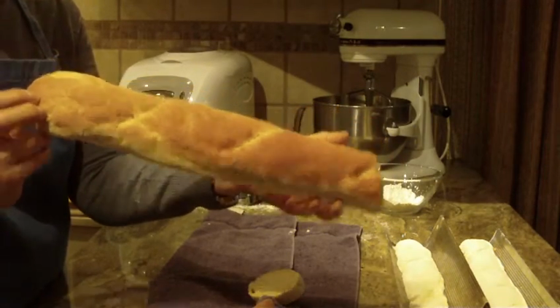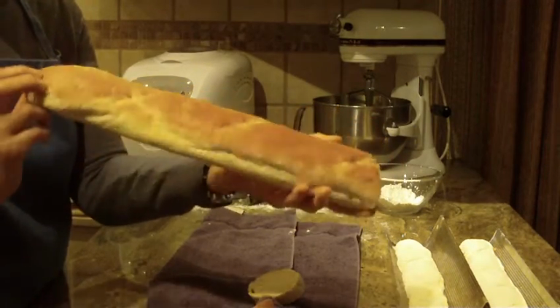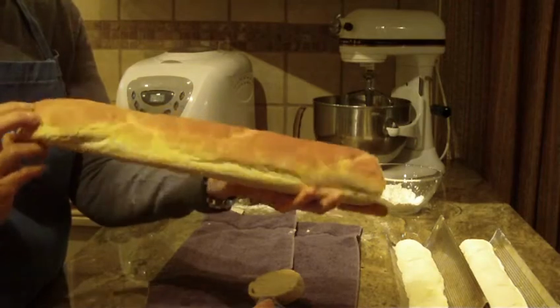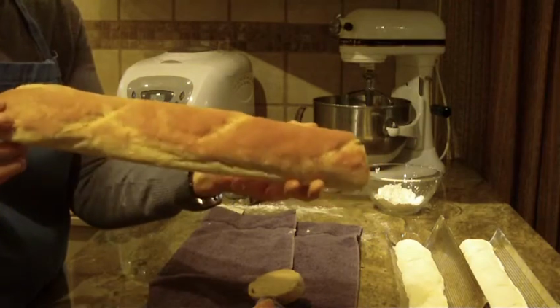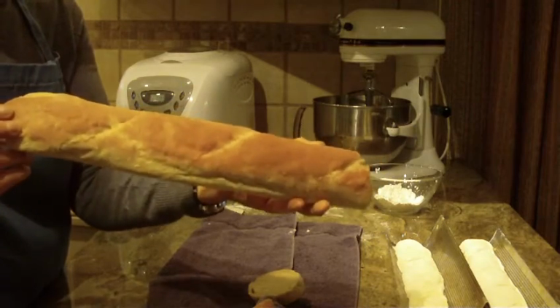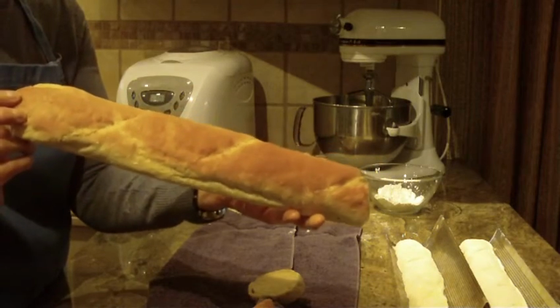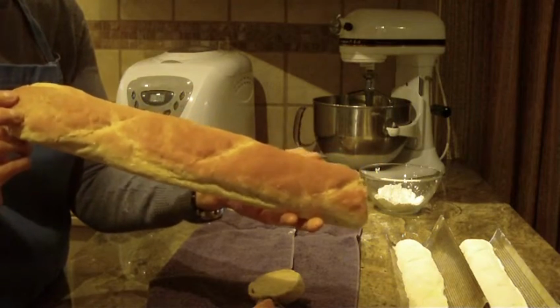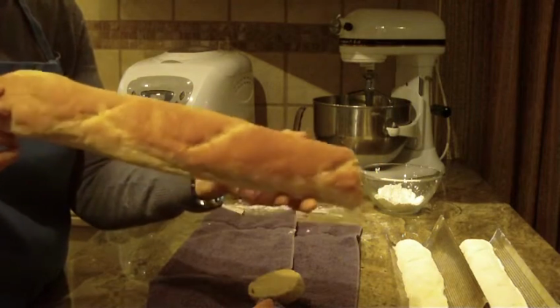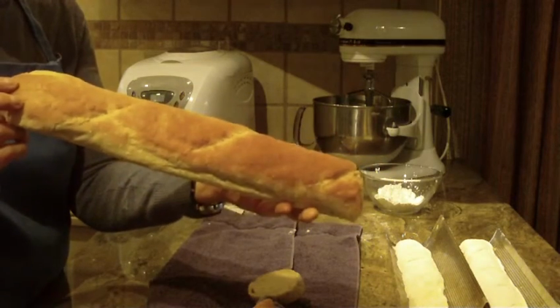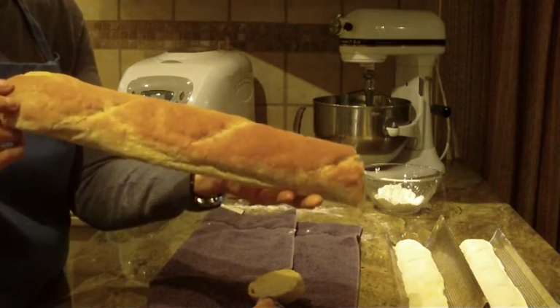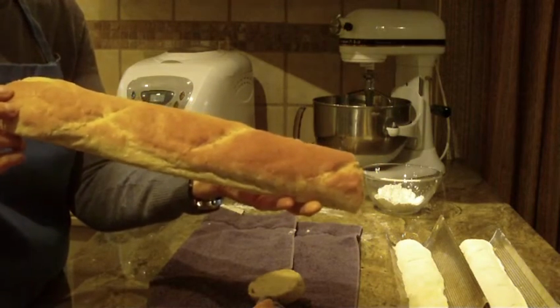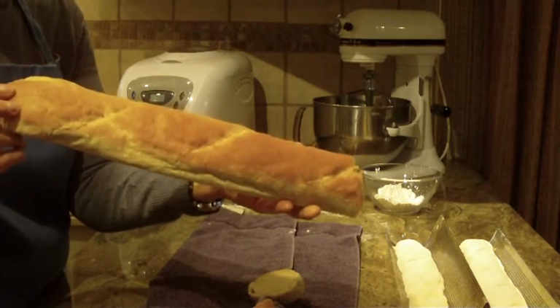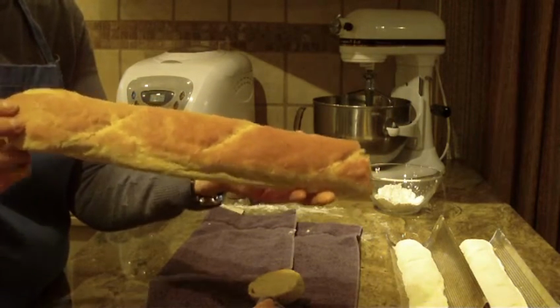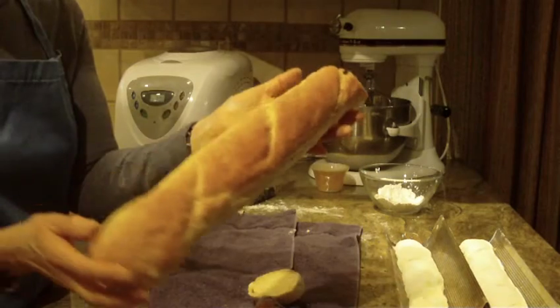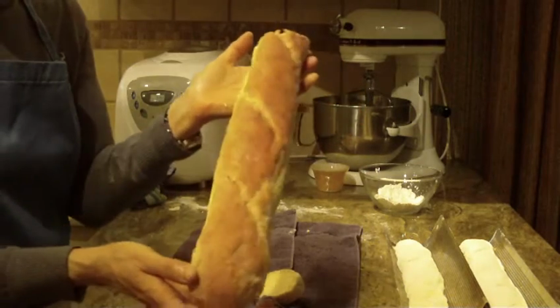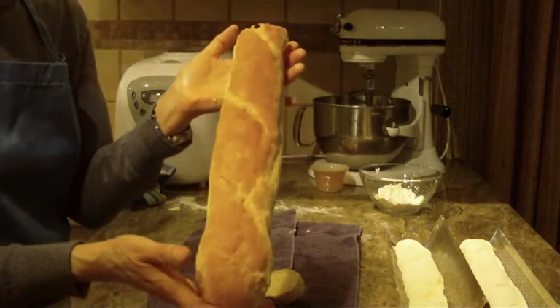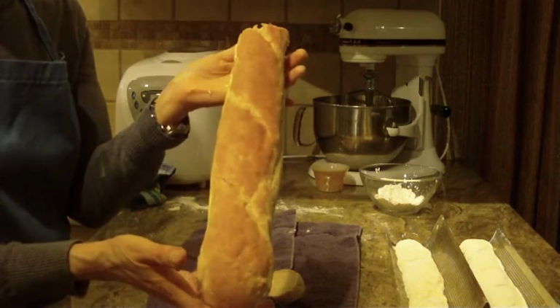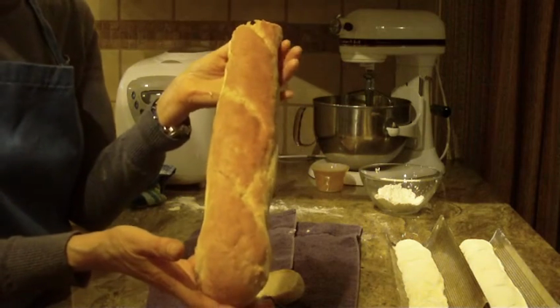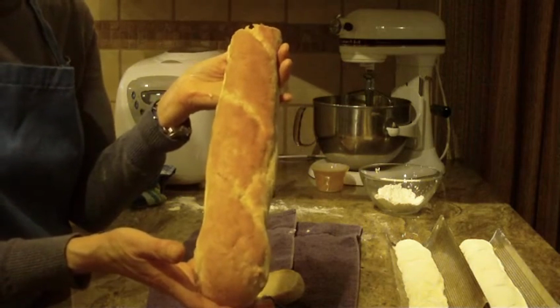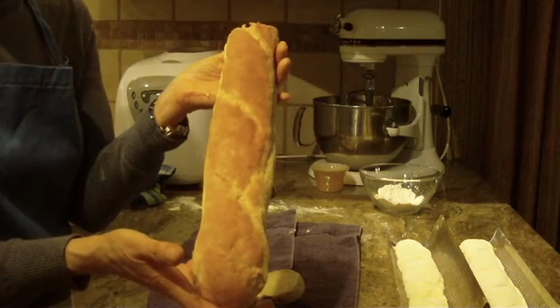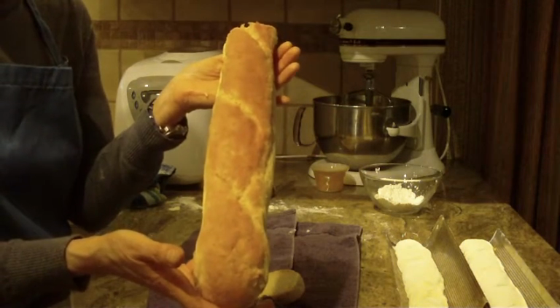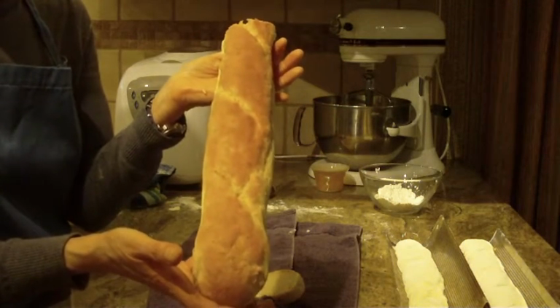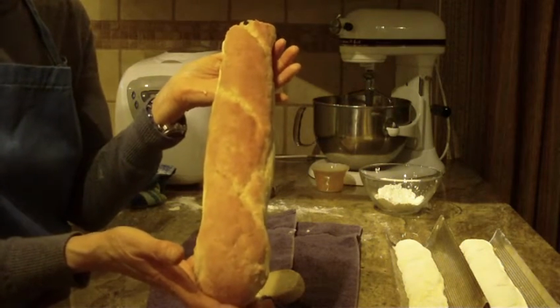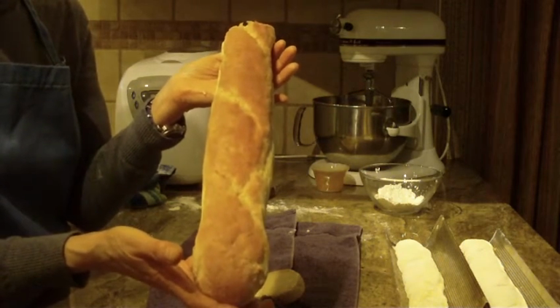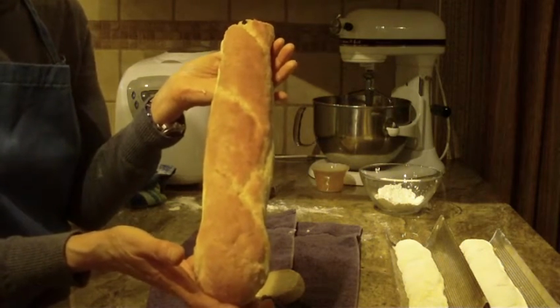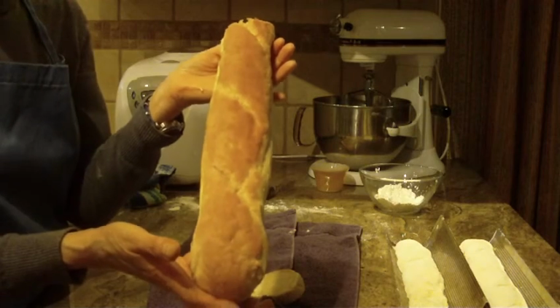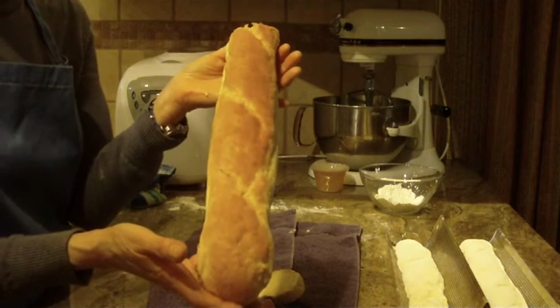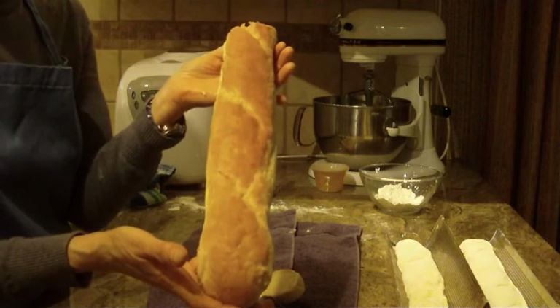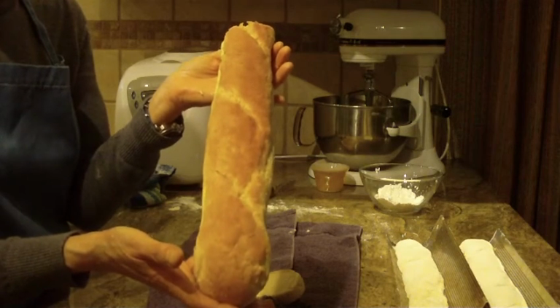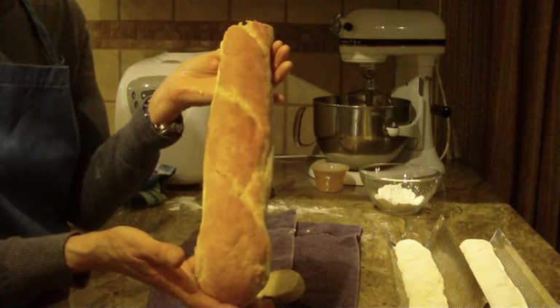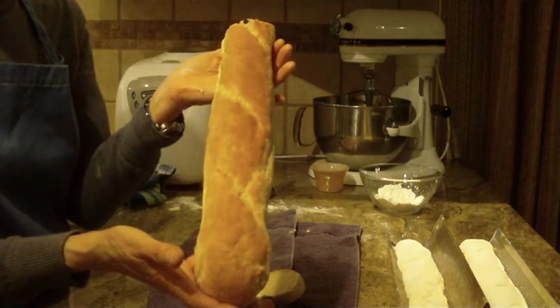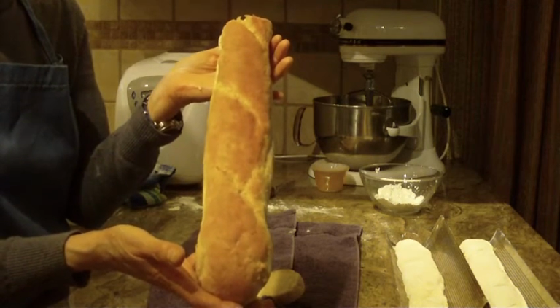If you give this recipe a try and you like it, leave a comment because I'd like to hear from you. And as always, thanks for watching. Diane, Love to Bake — please subscribe to my channel. I'll see you soon.